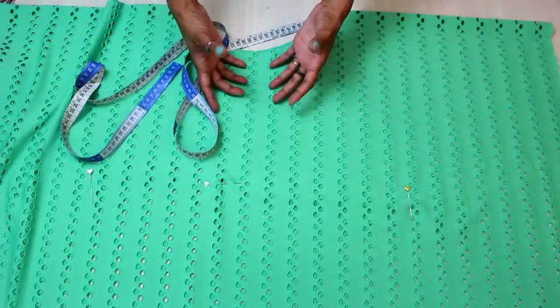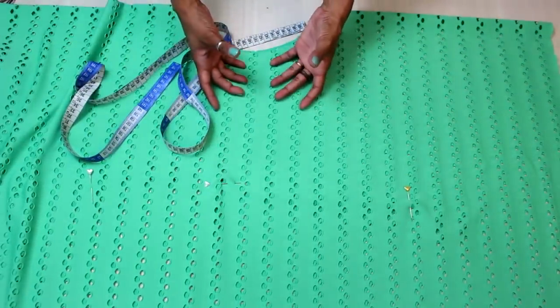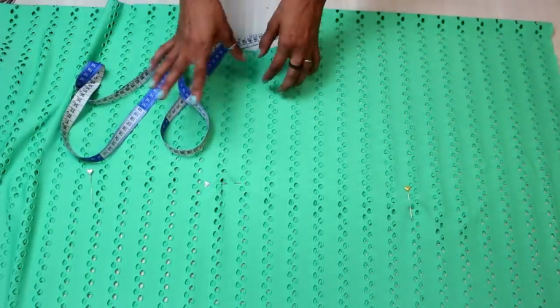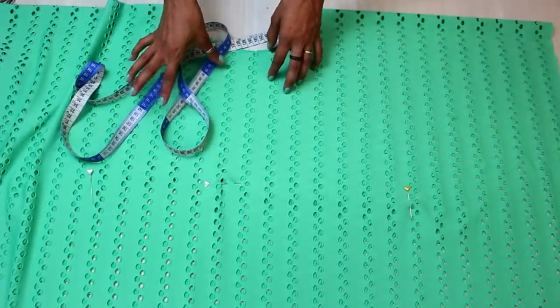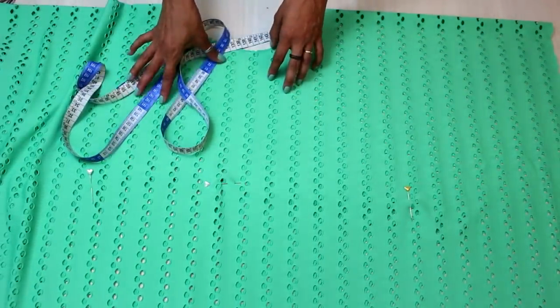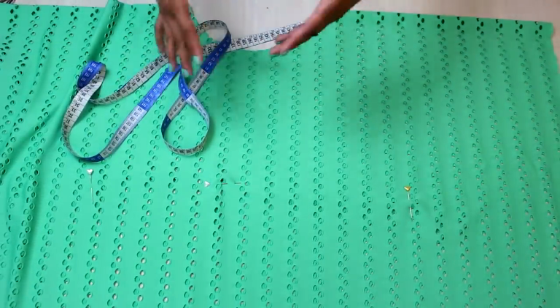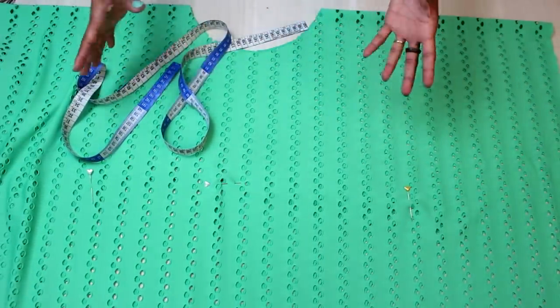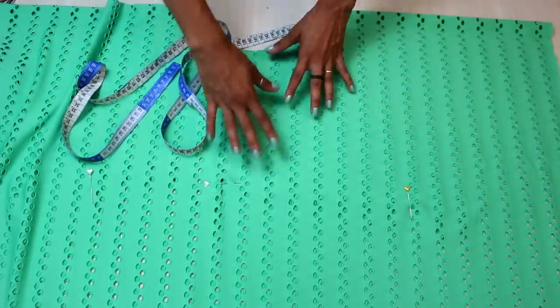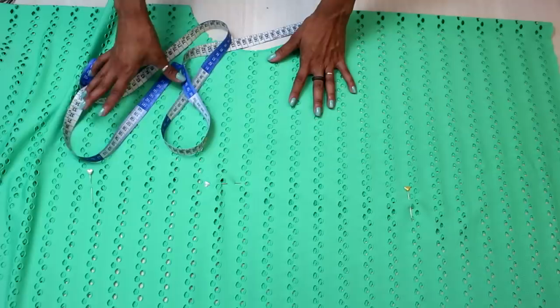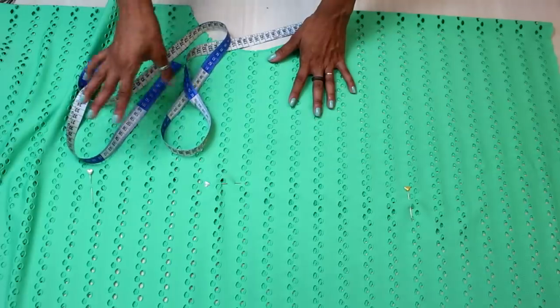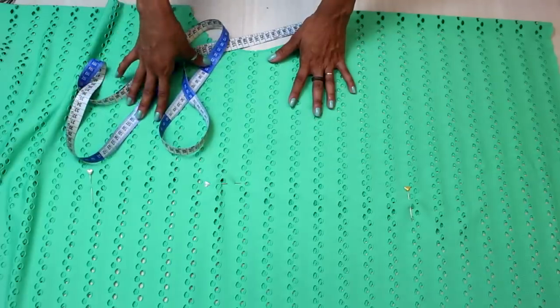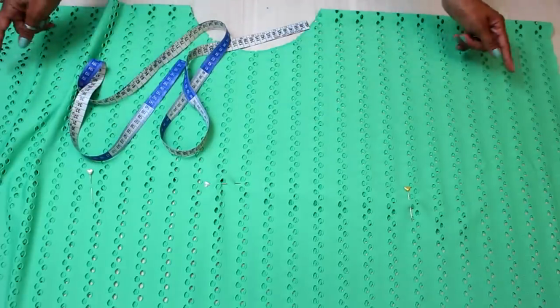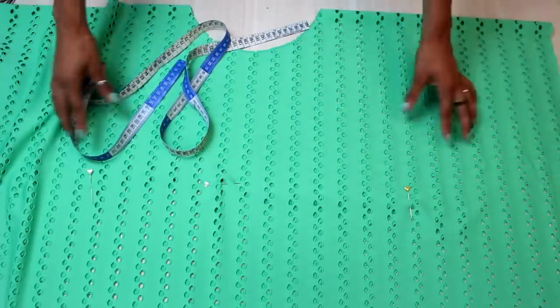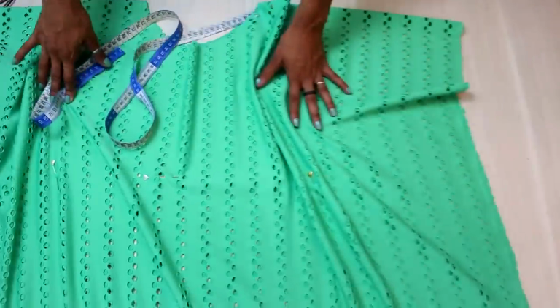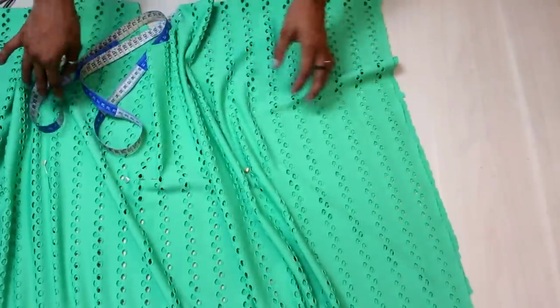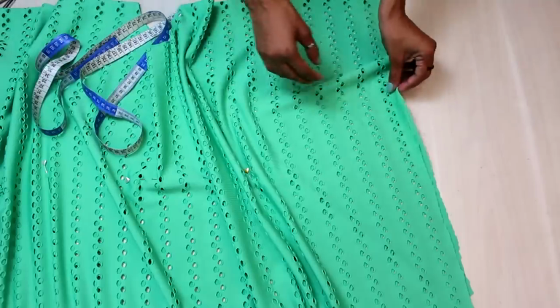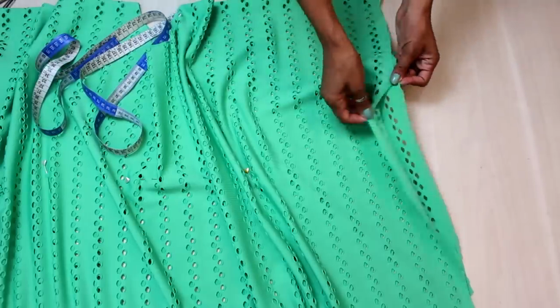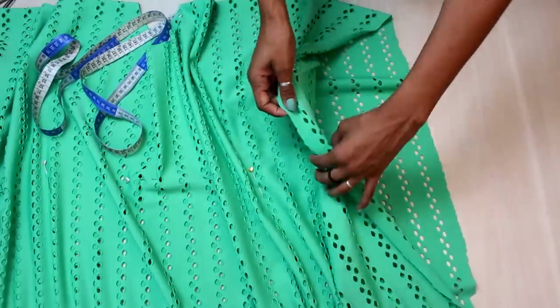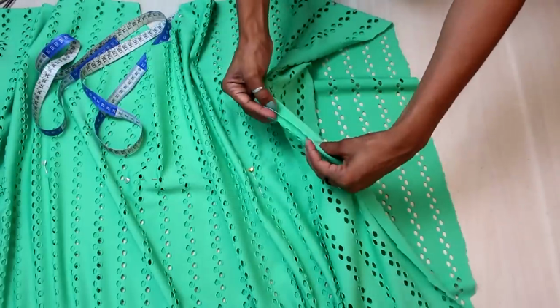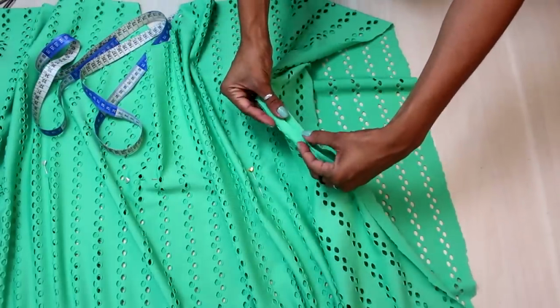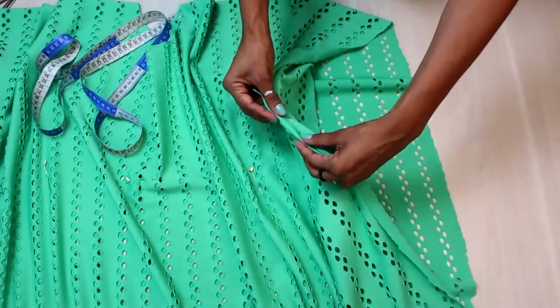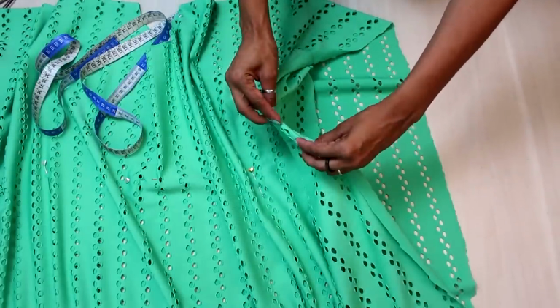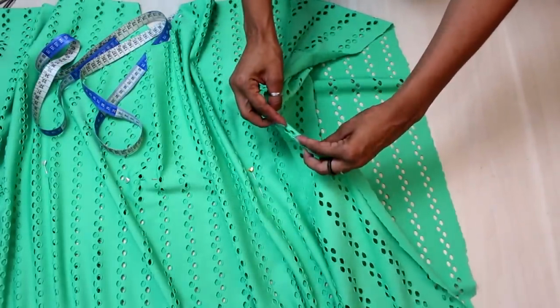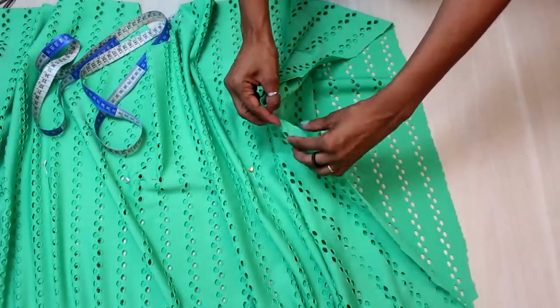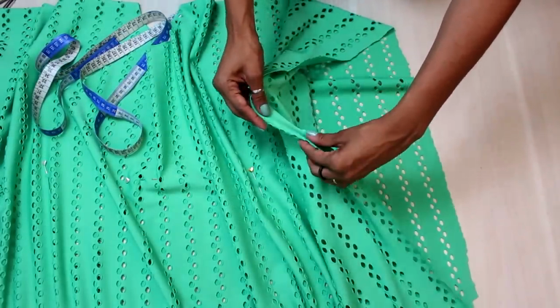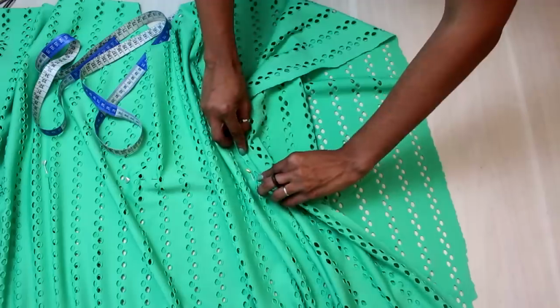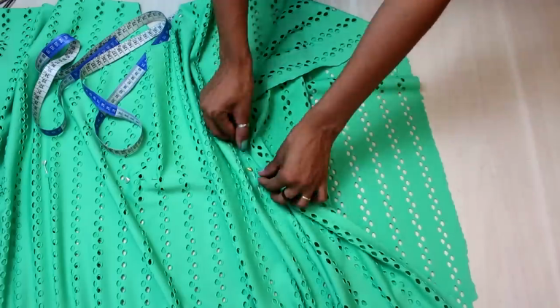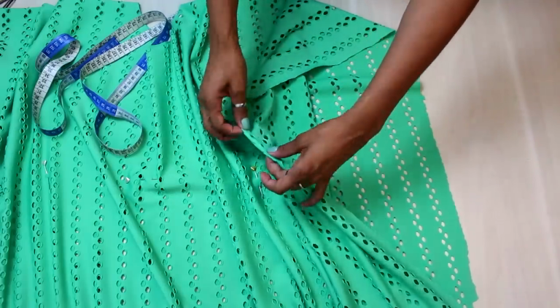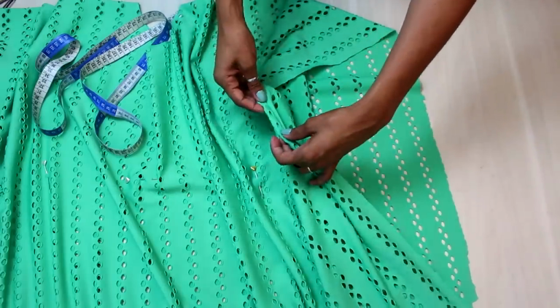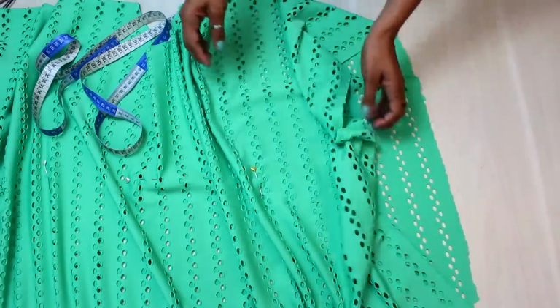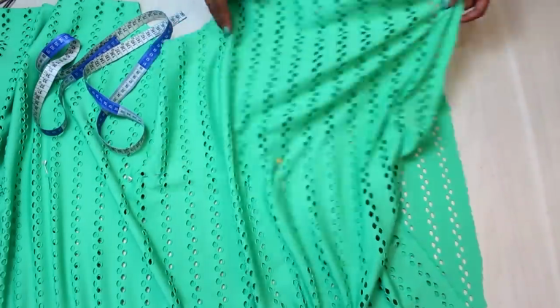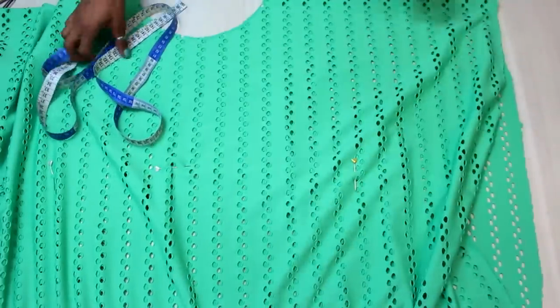Se você estiver usando tecido plano, como a viscose, por exemplo, que é muito usada pra fazer saída de praia, uma lésia, aí você precisa fazer uma bainha nas laterais. Aí você vem aqui e vira duas vezes, fazendo aqui uma bainhazinha de lenço na sua máquina reta ou no zigue-zague.